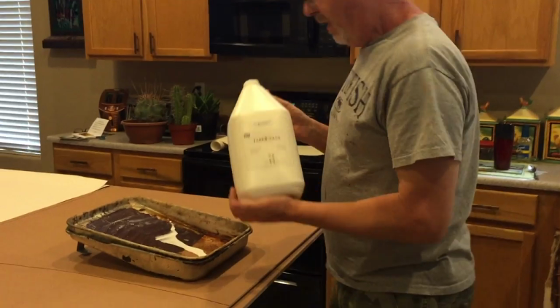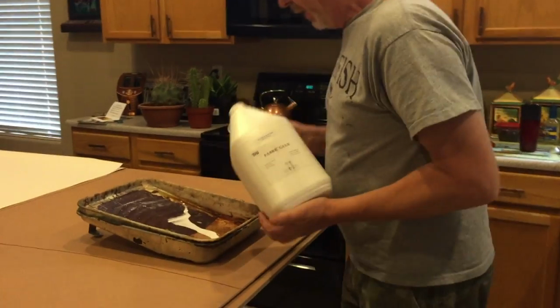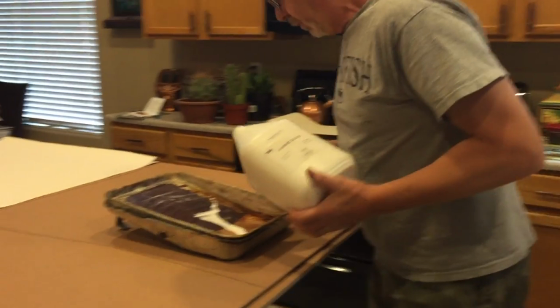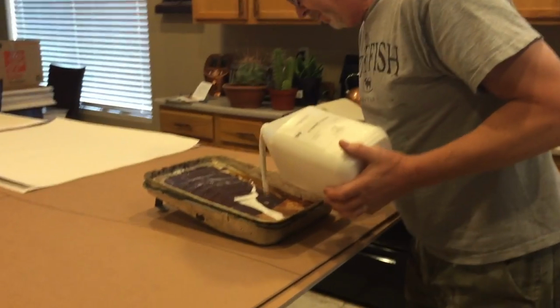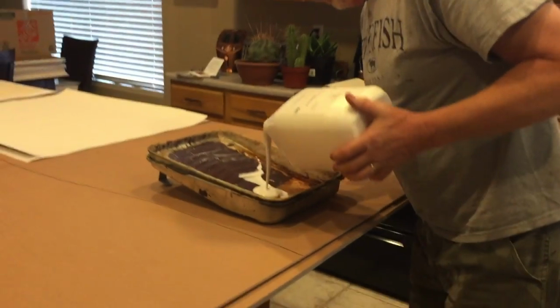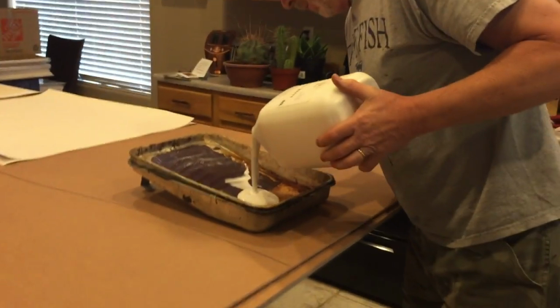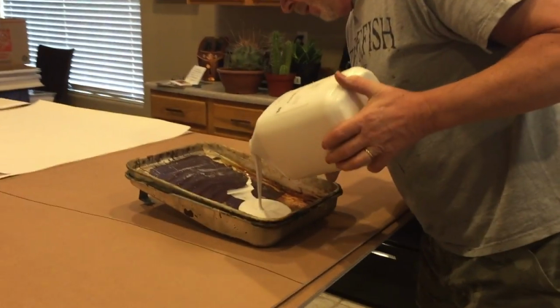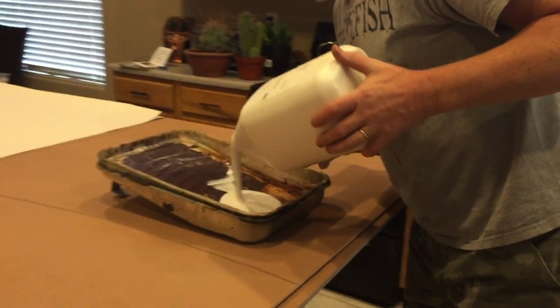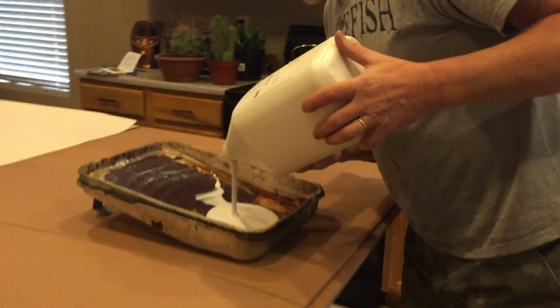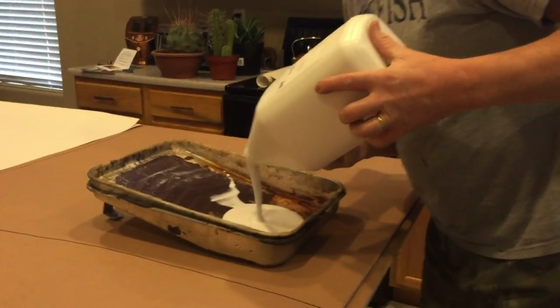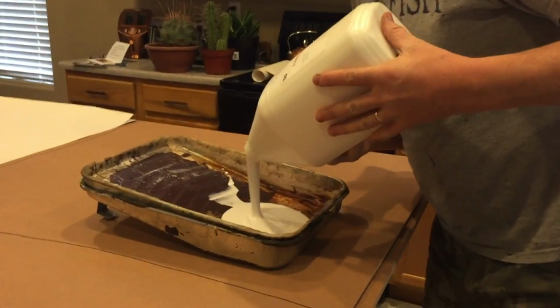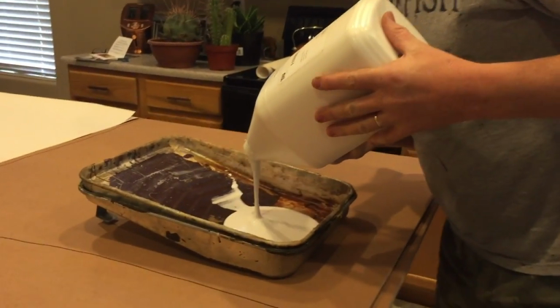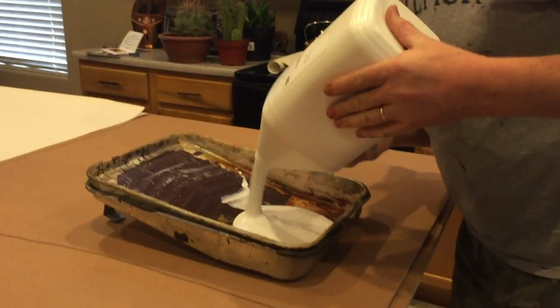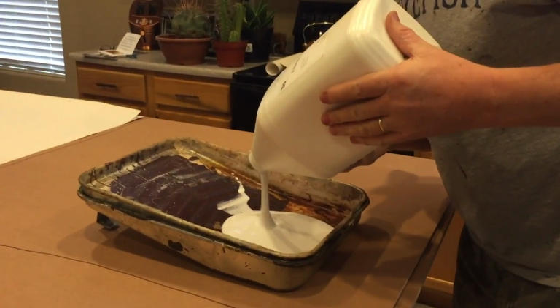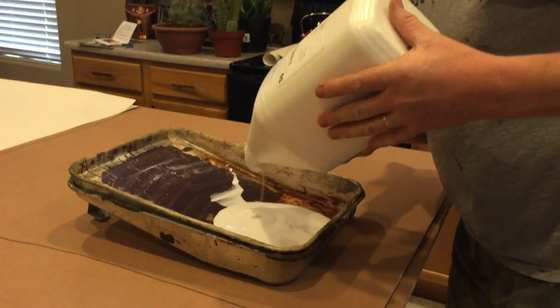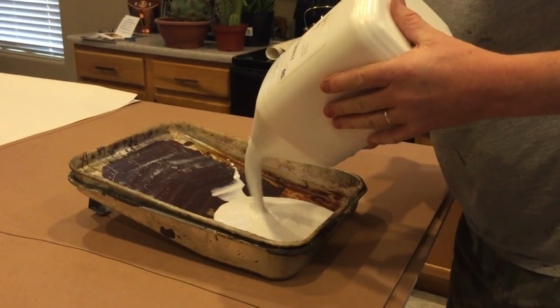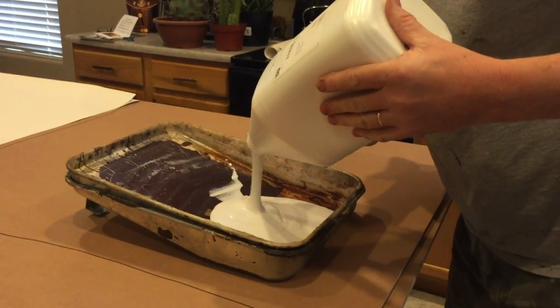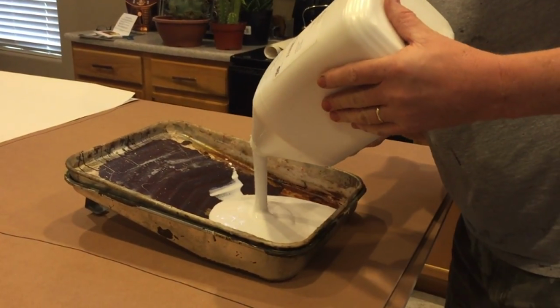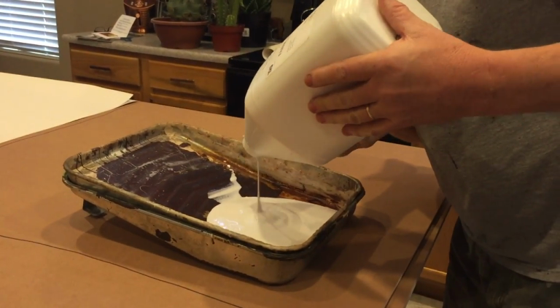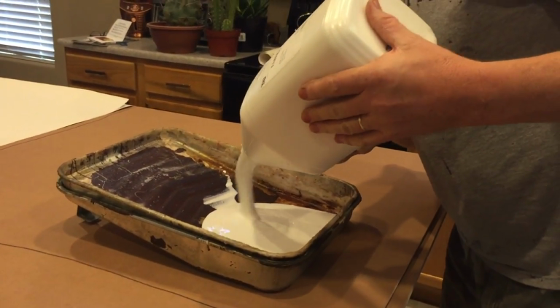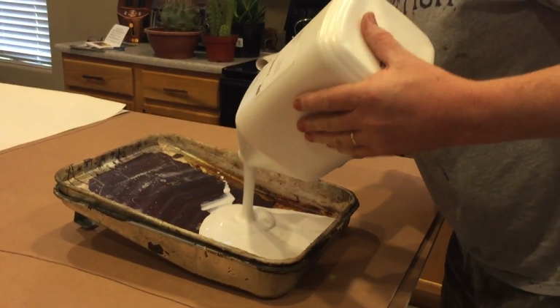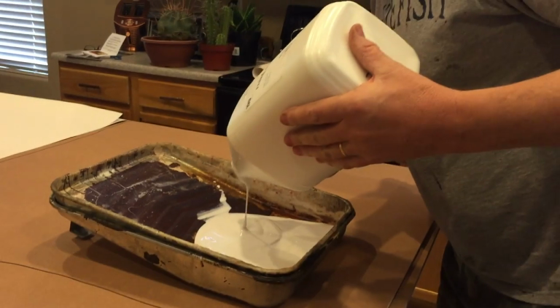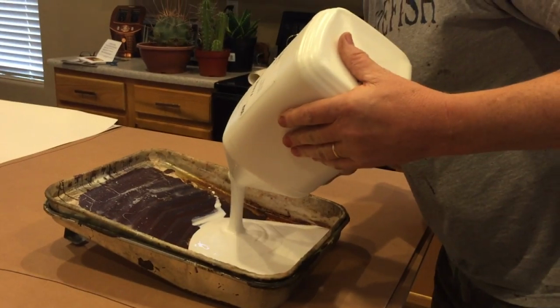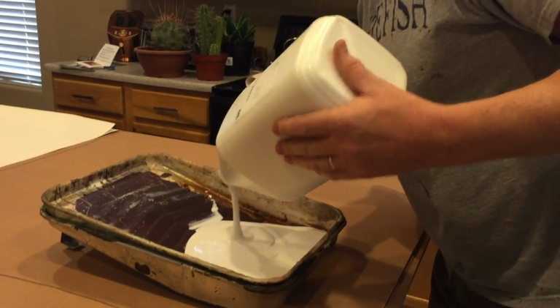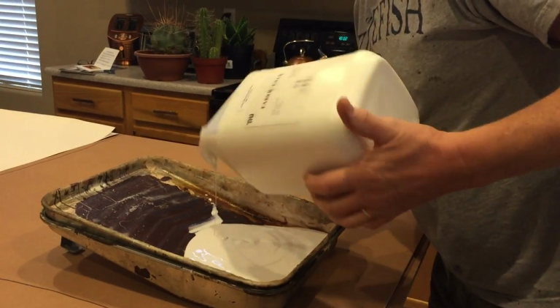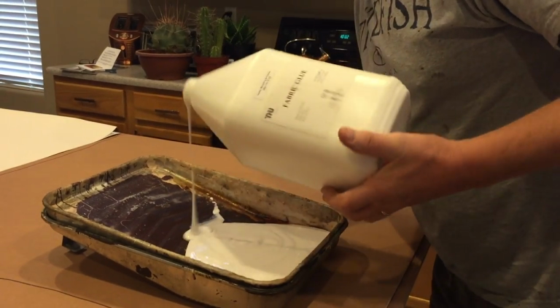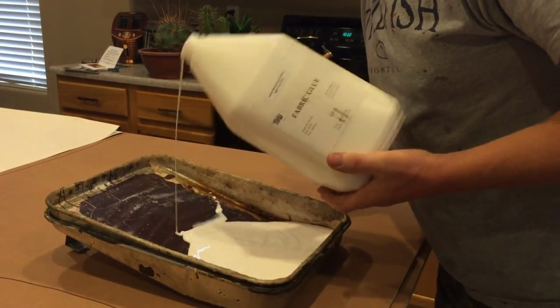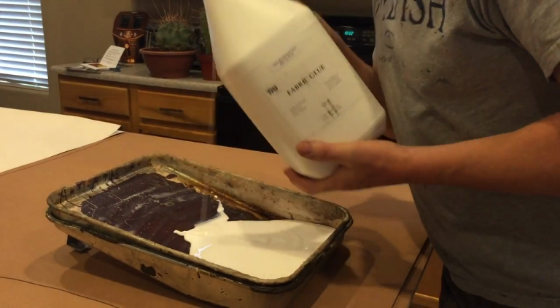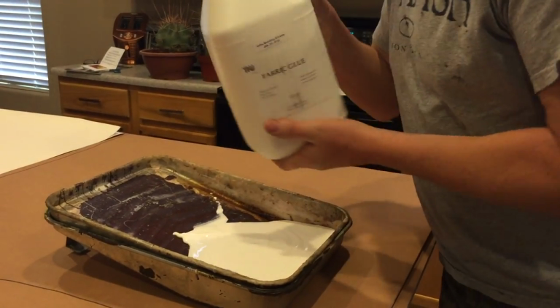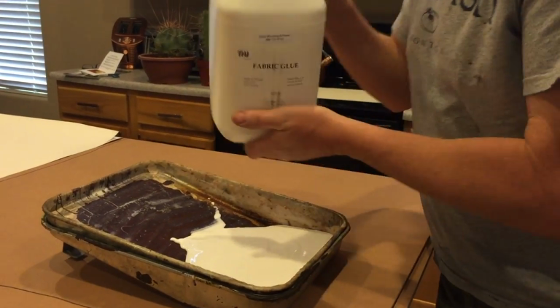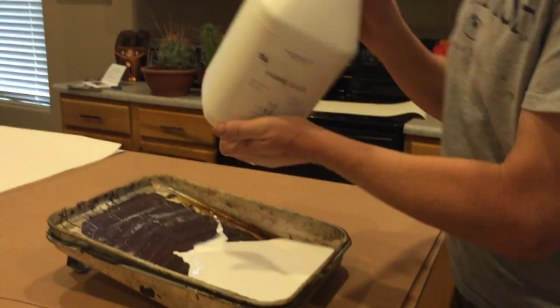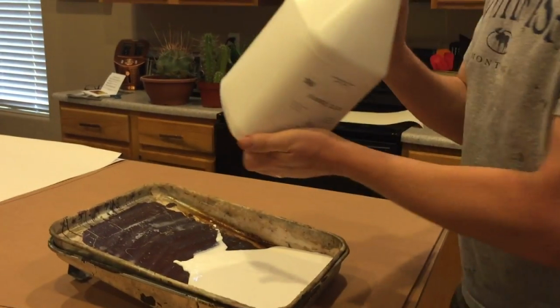It's a fabric glue, acid free. It's specially designed for mounting prints.